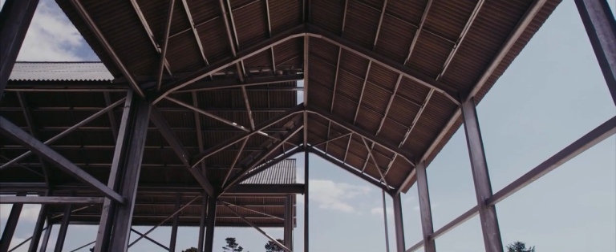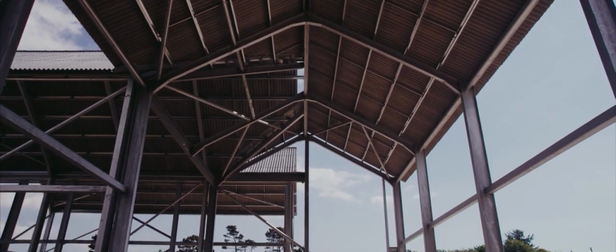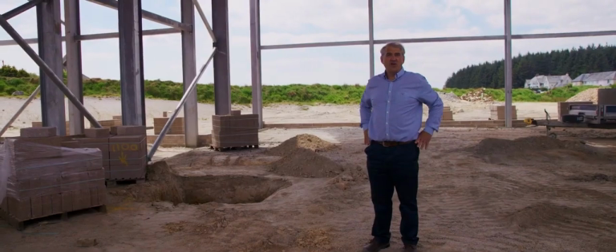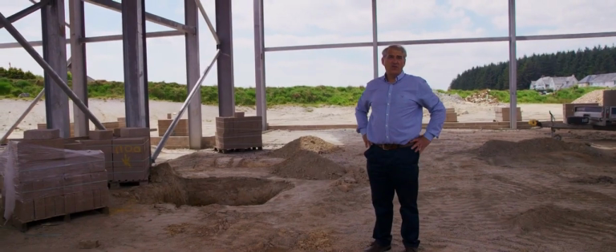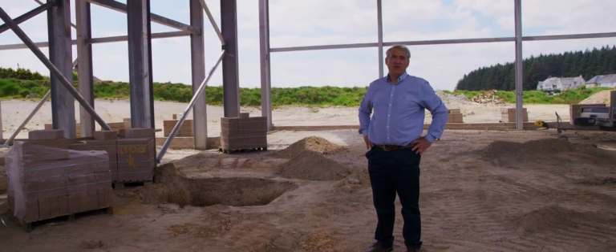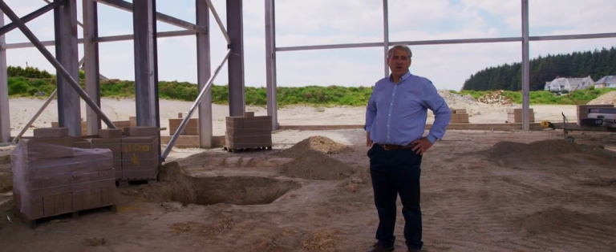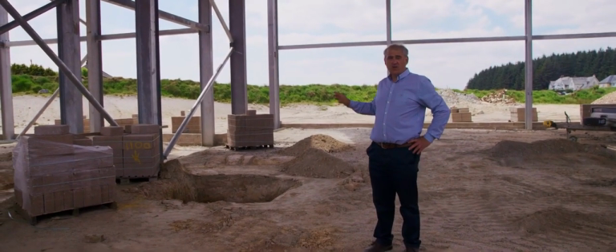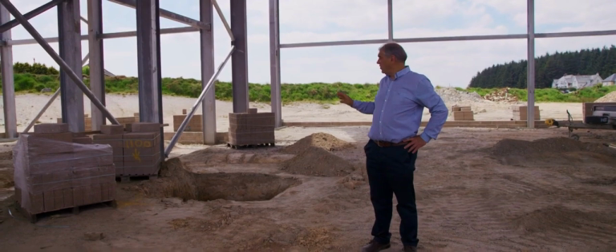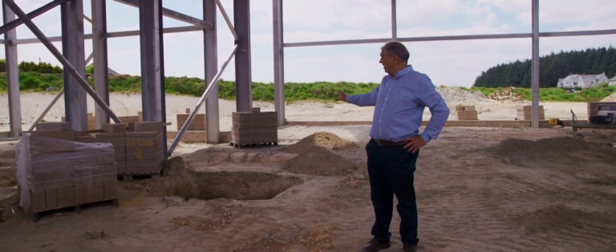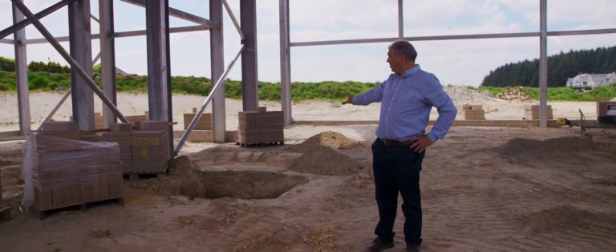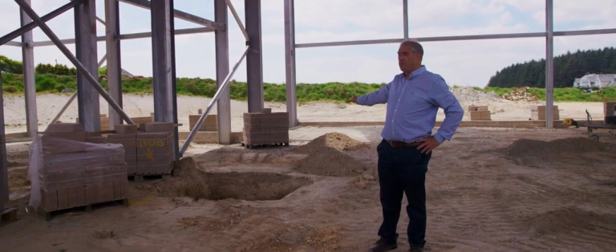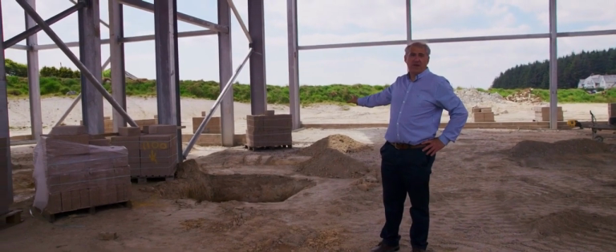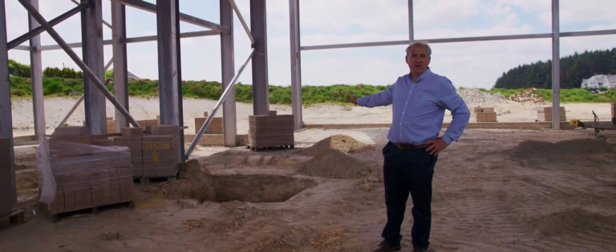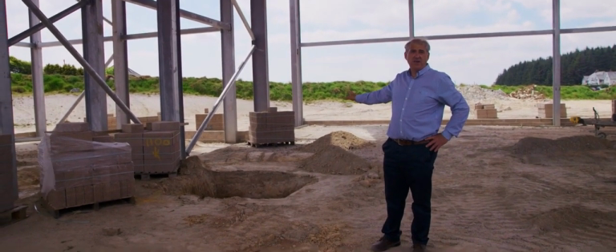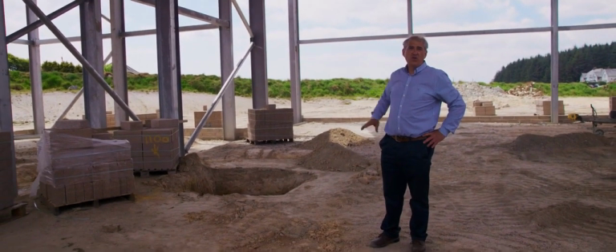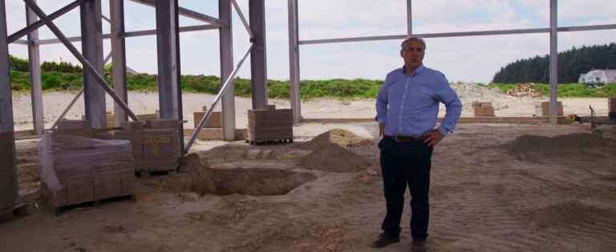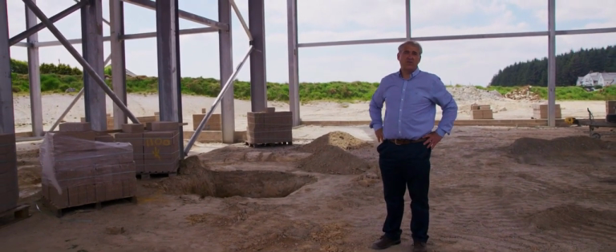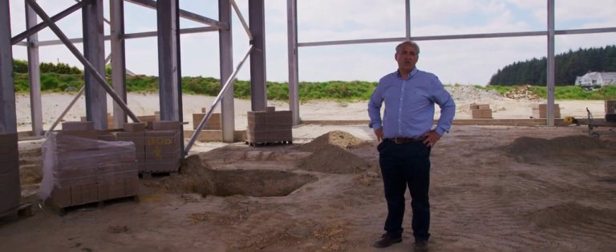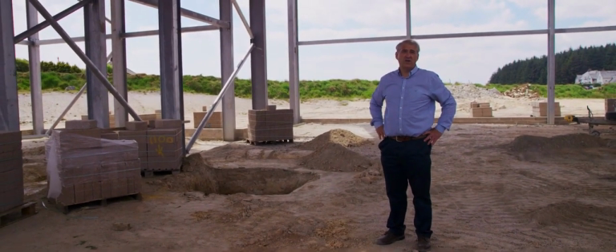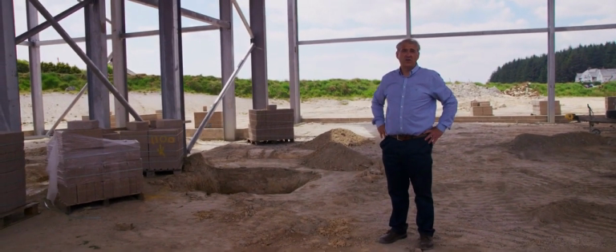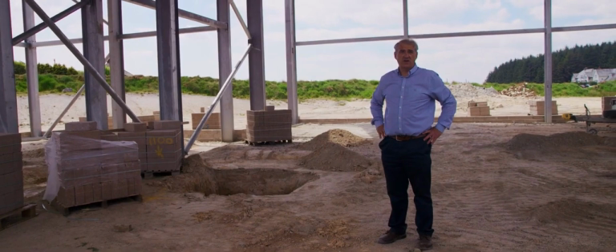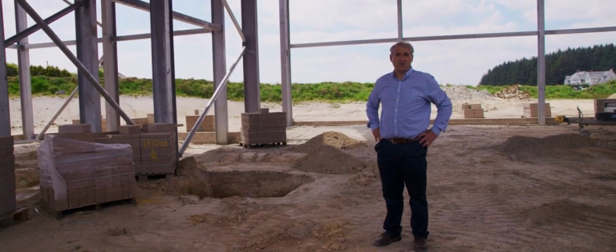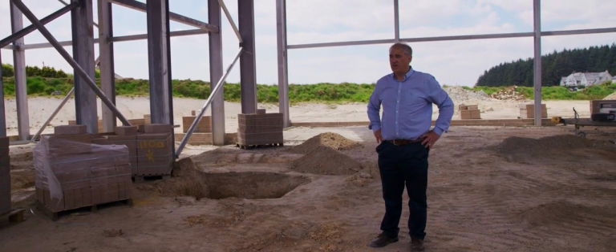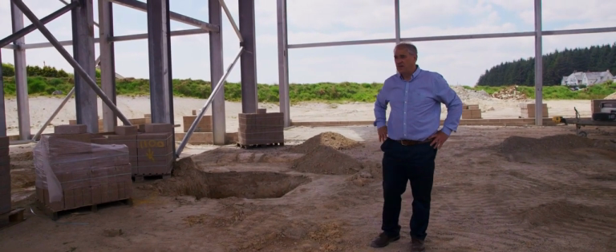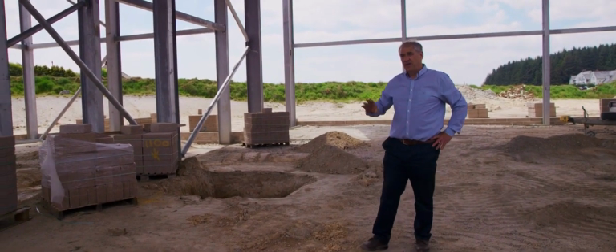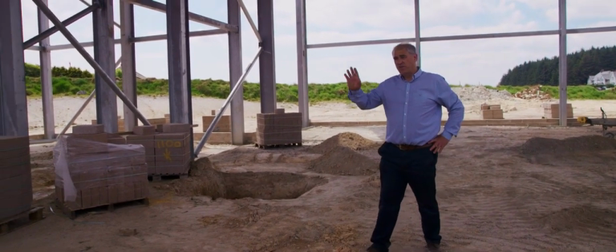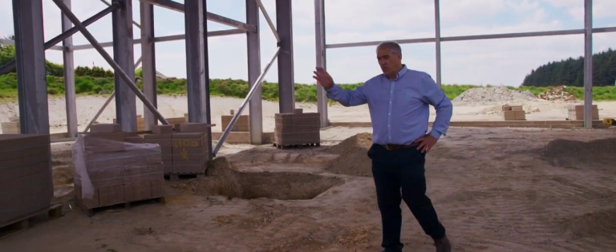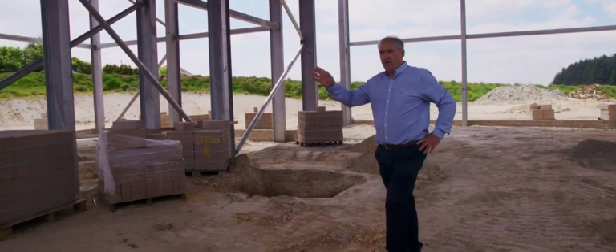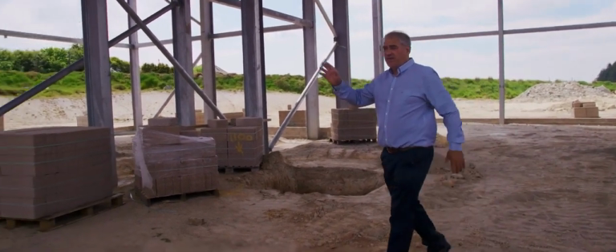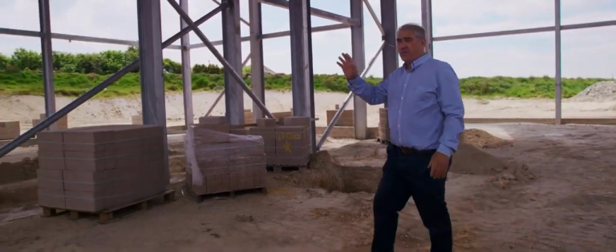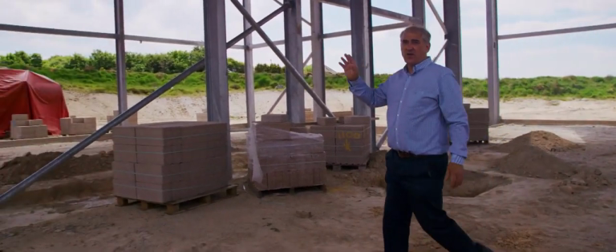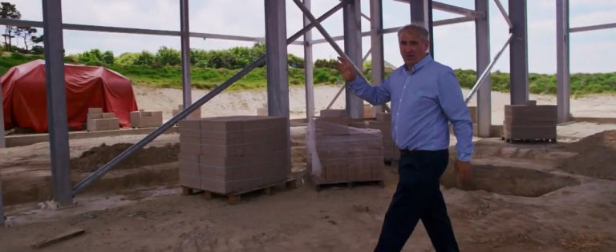This is the mash hall where we have the mash tun, which will sit just above that pit. We'll also have the hot and cold liquor tanks in here, and they're fed from the dry goods area.